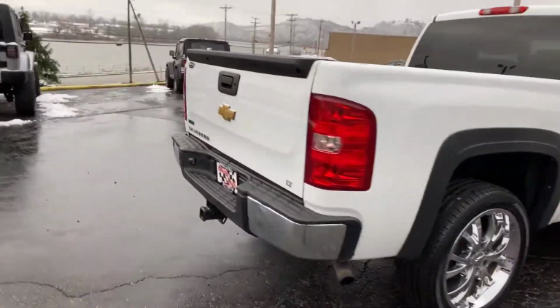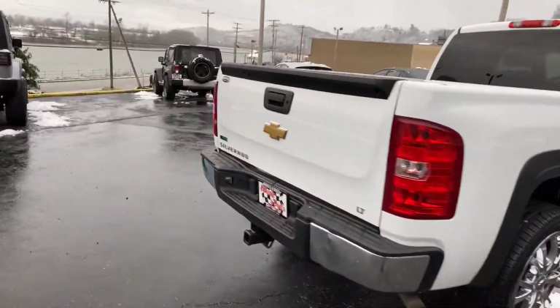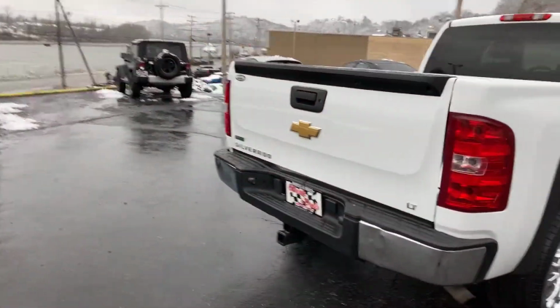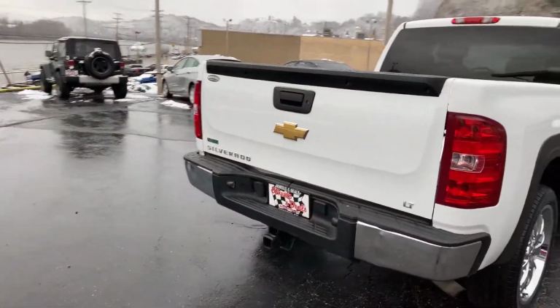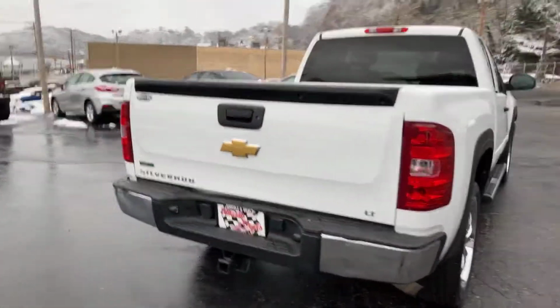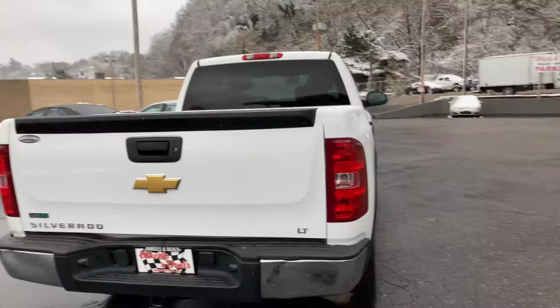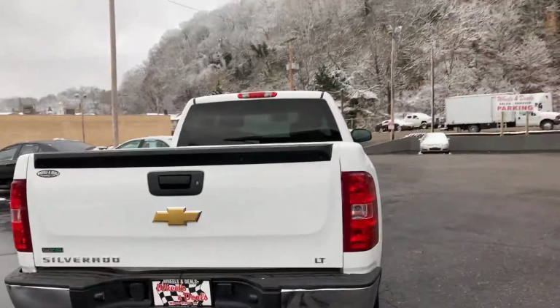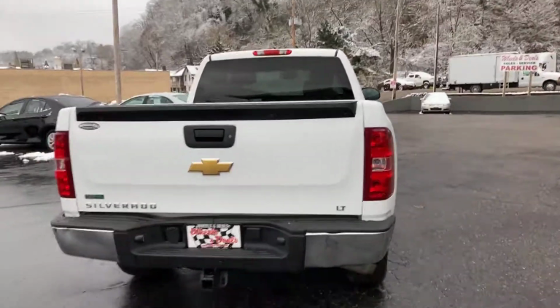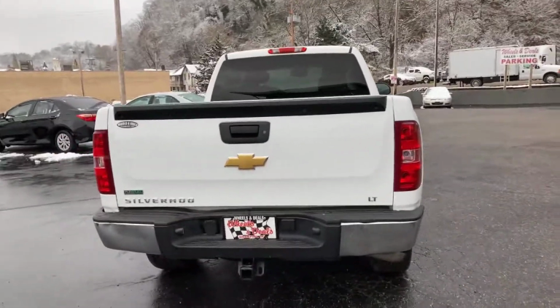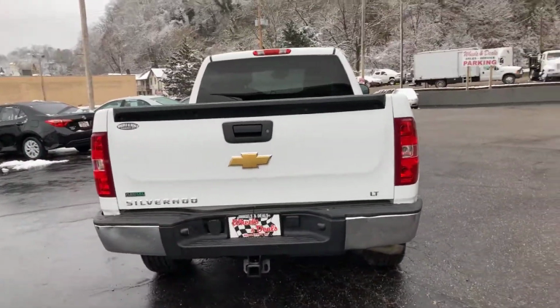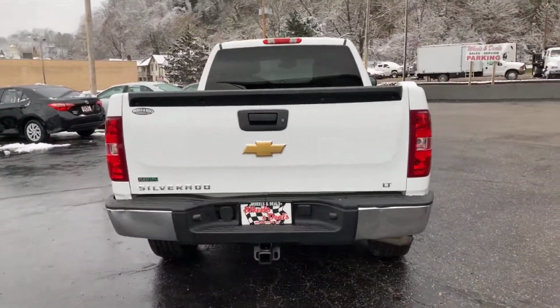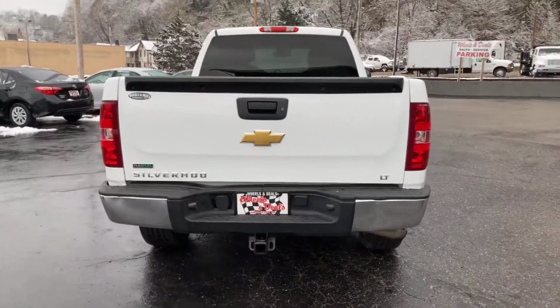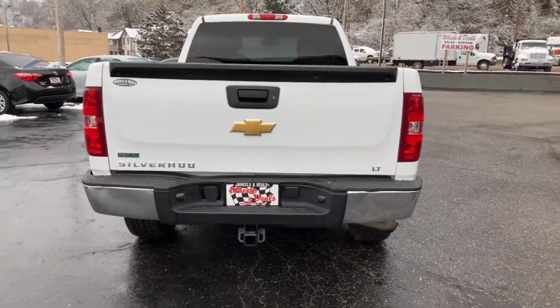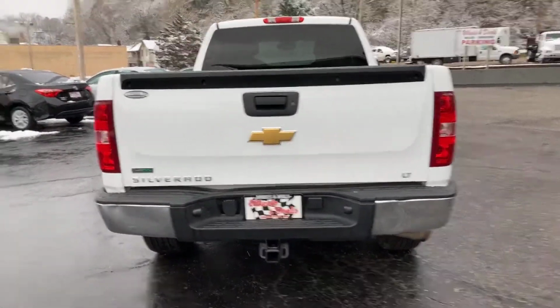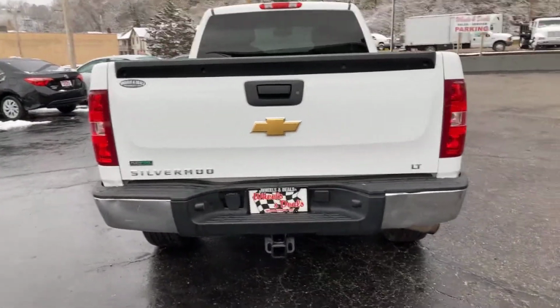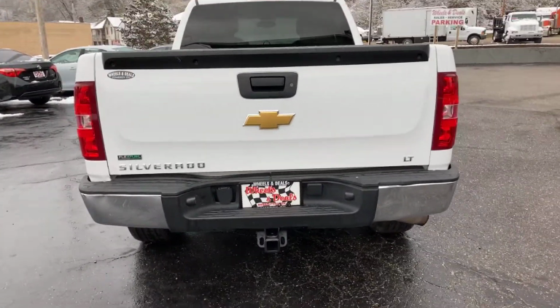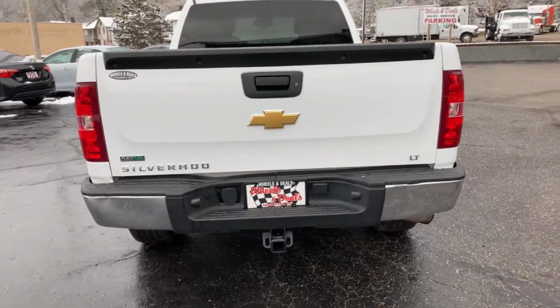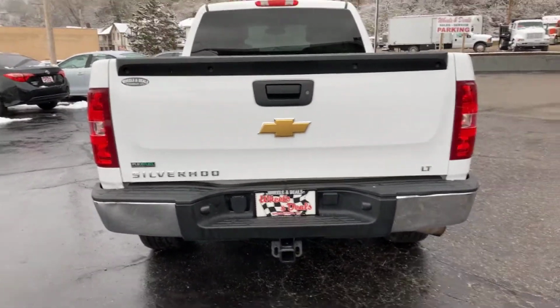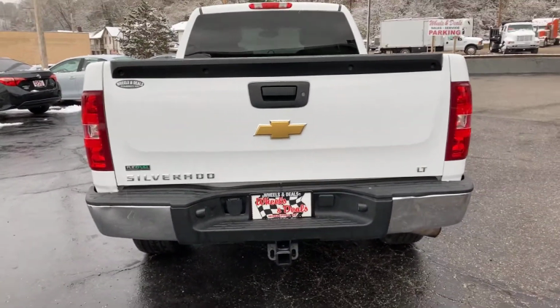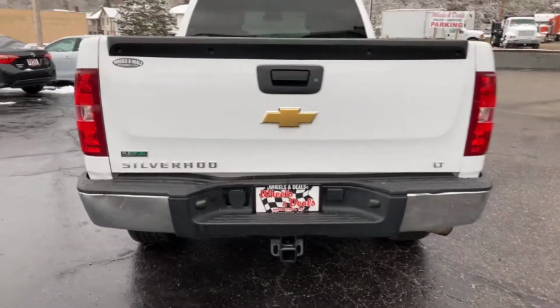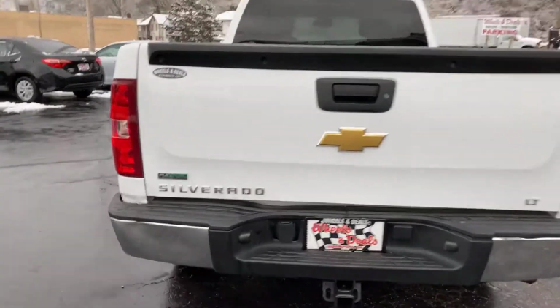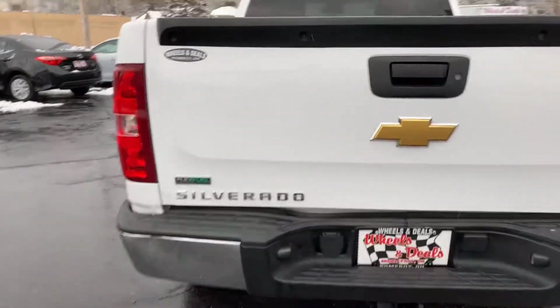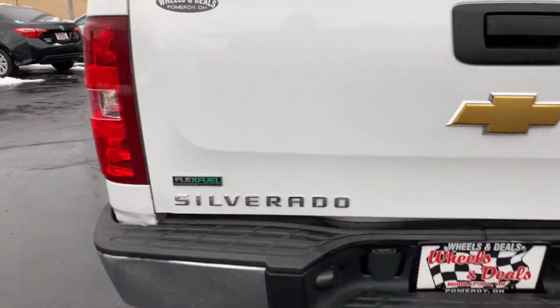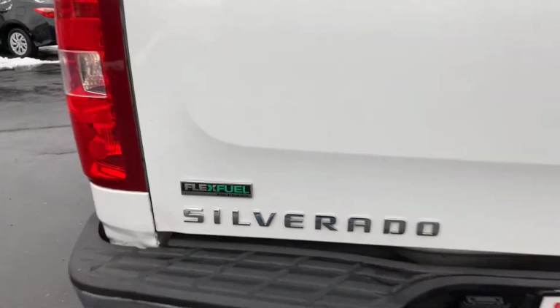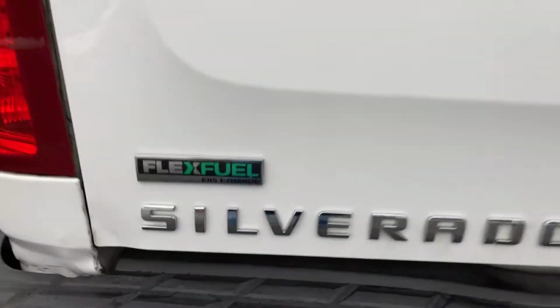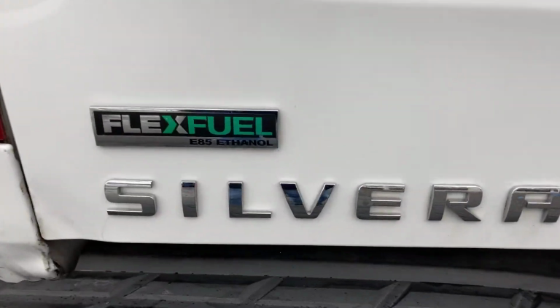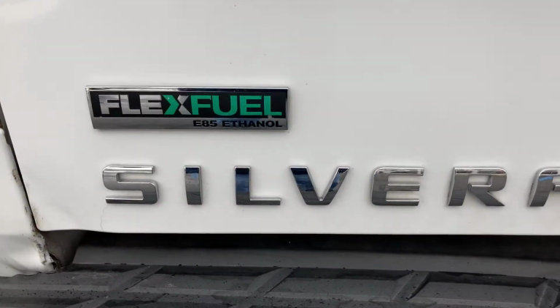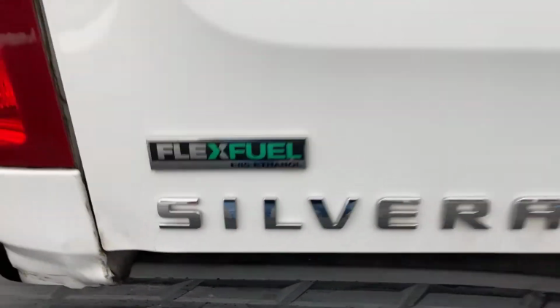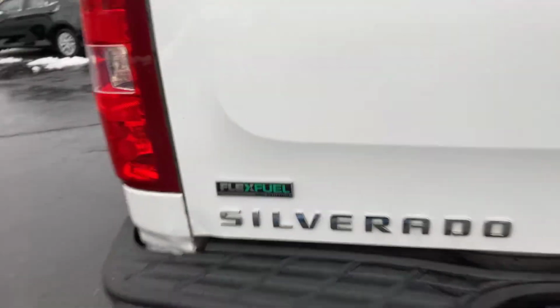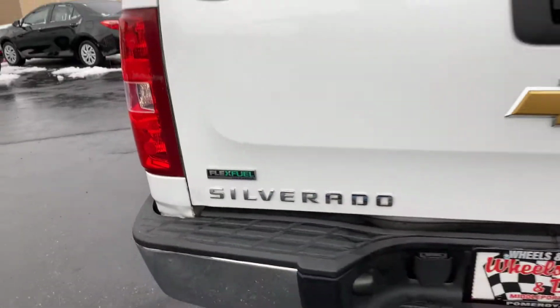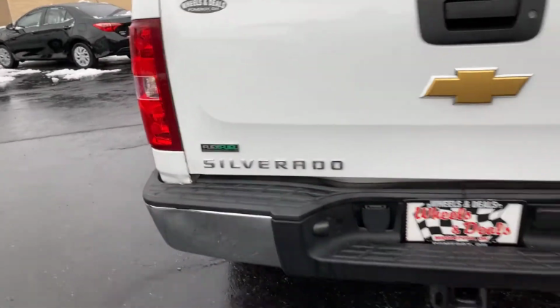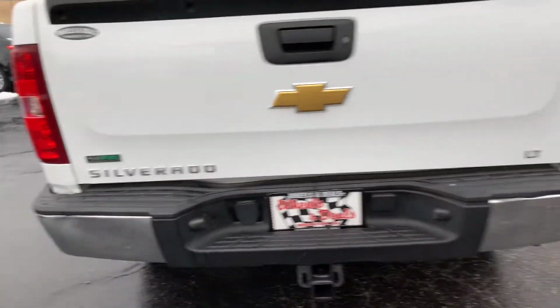Now this truck does have a 5.3 liter engine in it — let me show you what it looks like right back here. One thing I want to point out: this is flex fuel, so that's going to be able to save you a little bit of money on your gasoline.